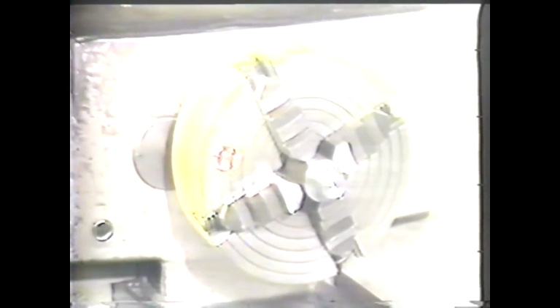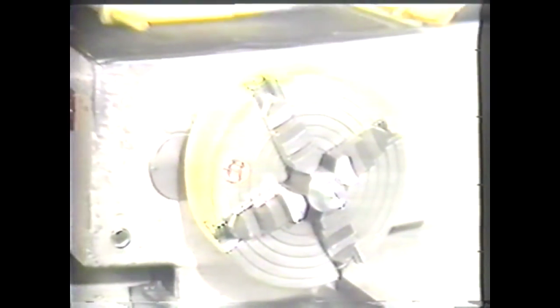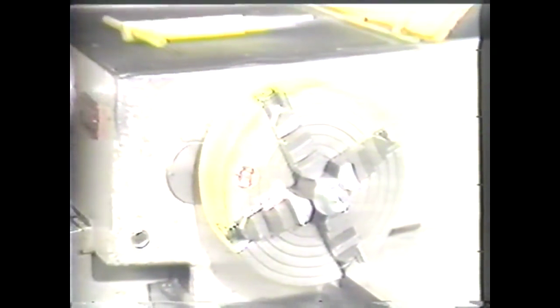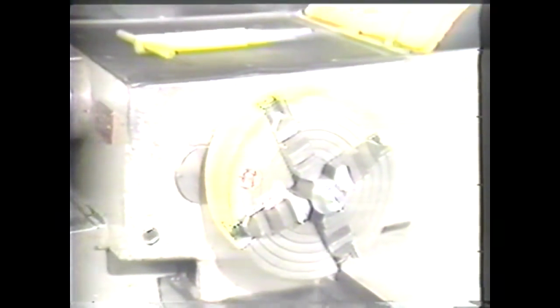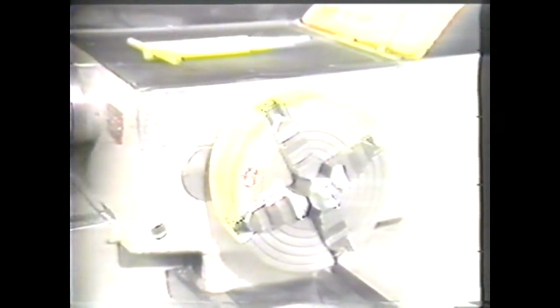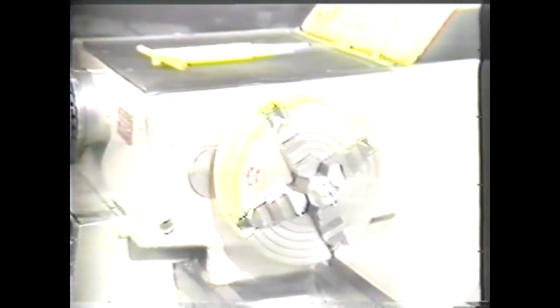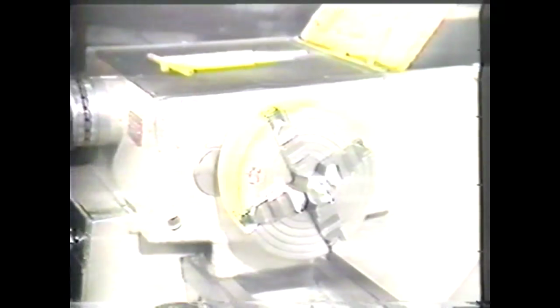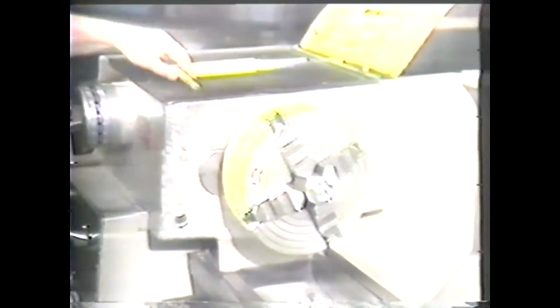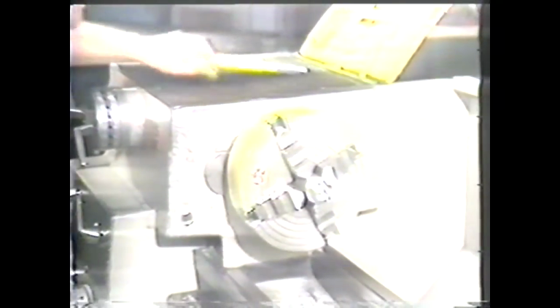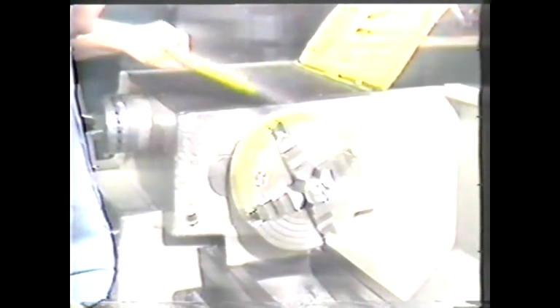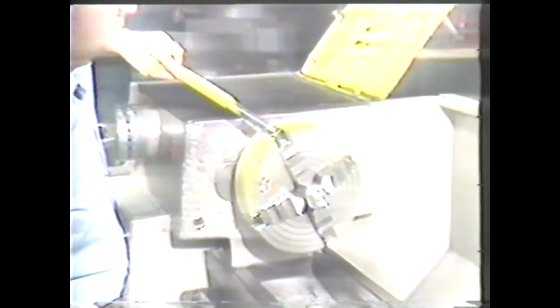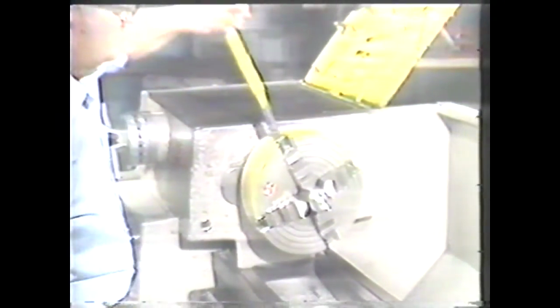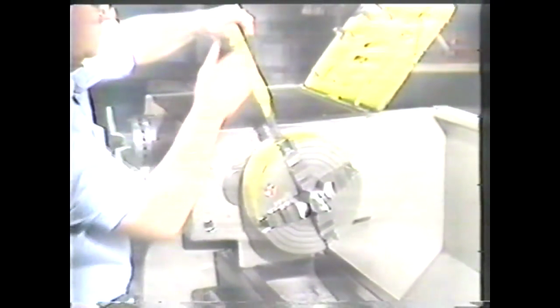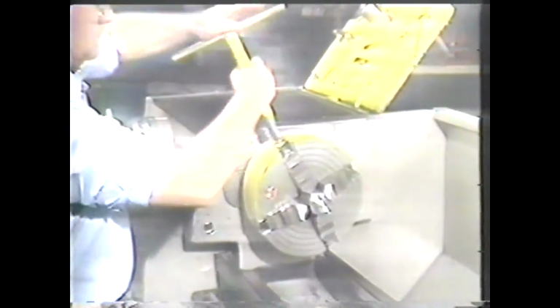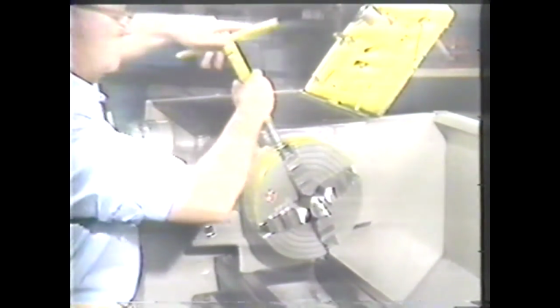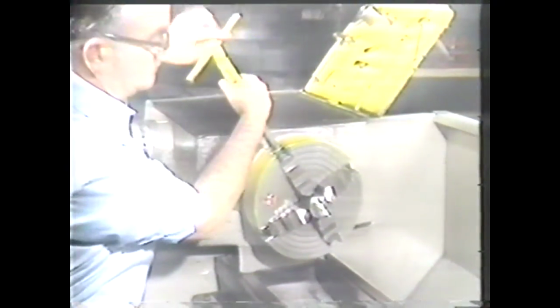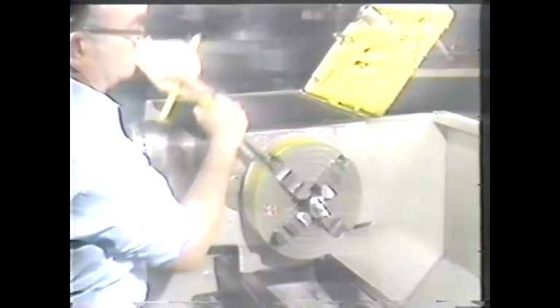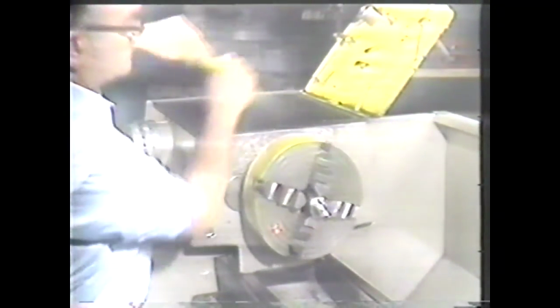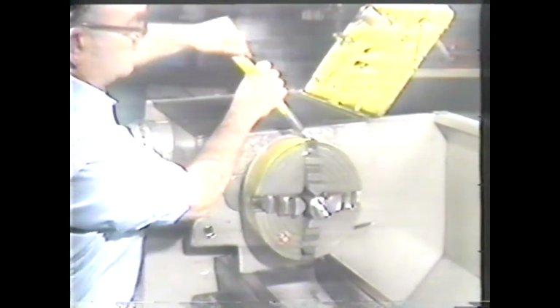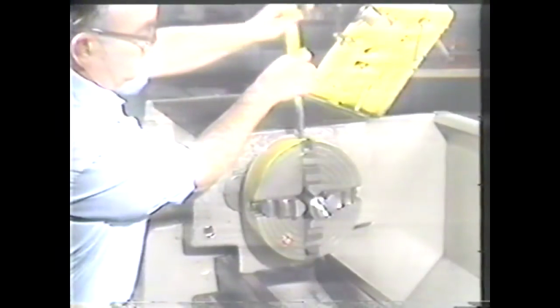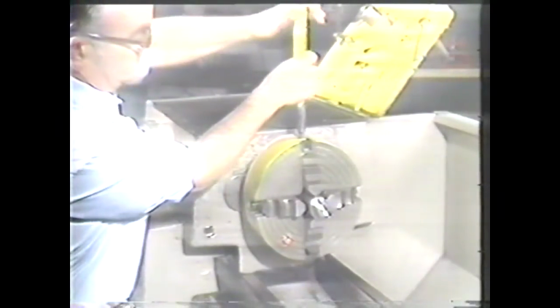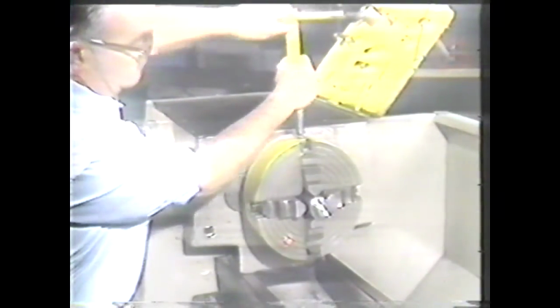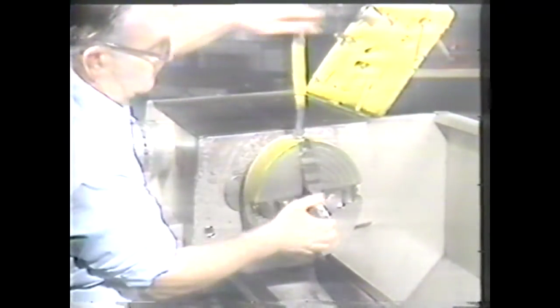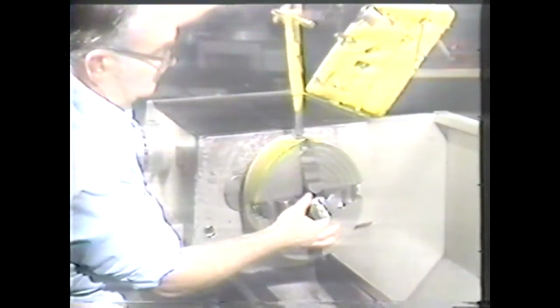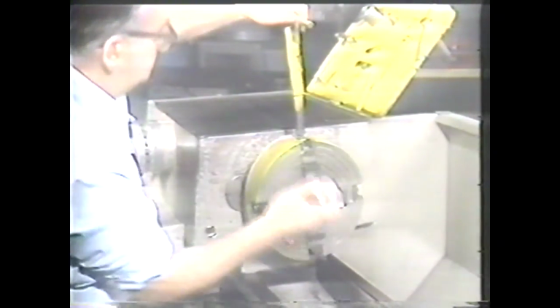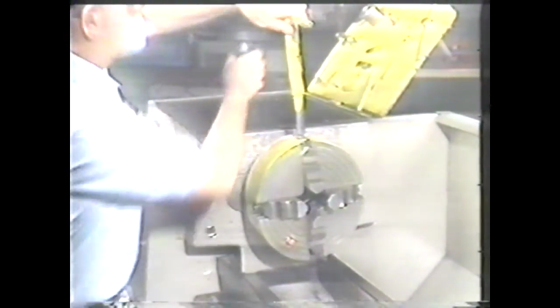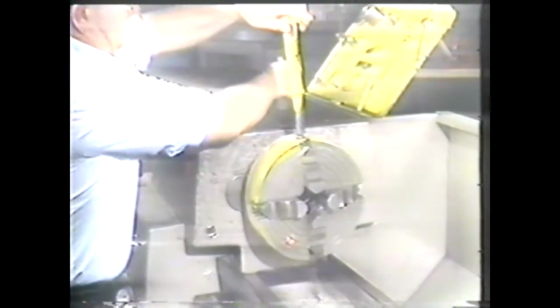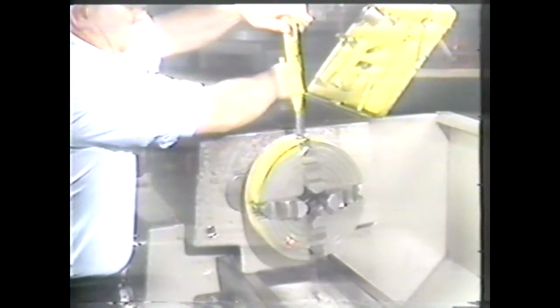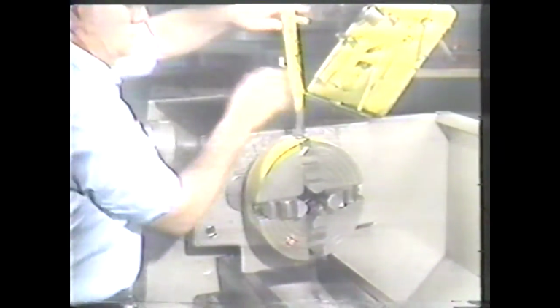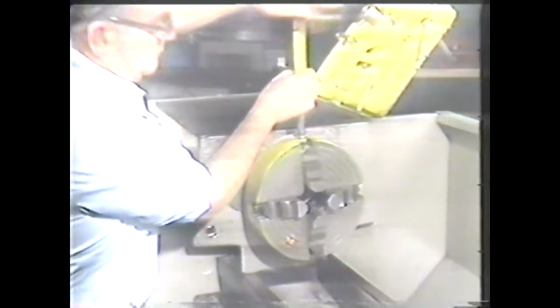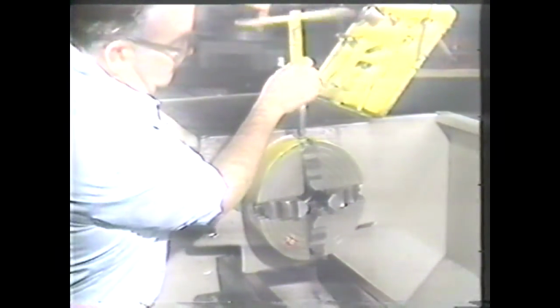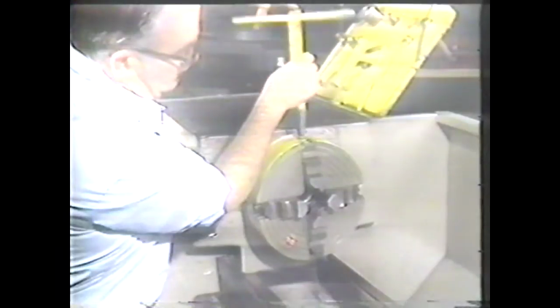As its name would suggest, the four-jaw independent chuck holds the work in four jaws that move independently. These jaws can also be removed from the chuck independently.